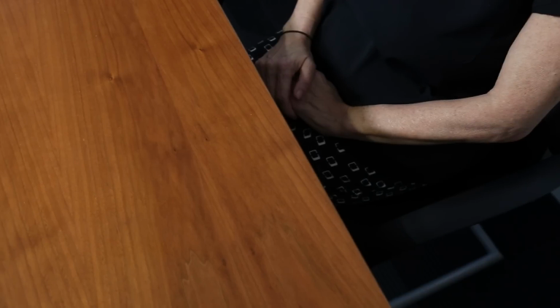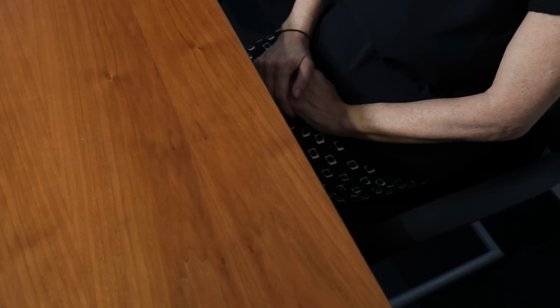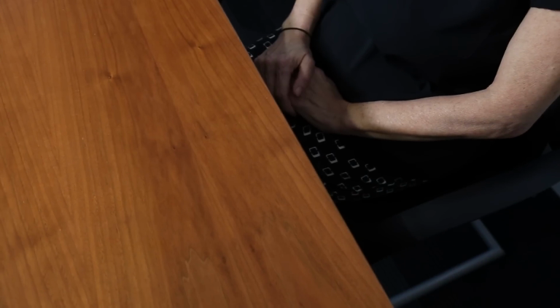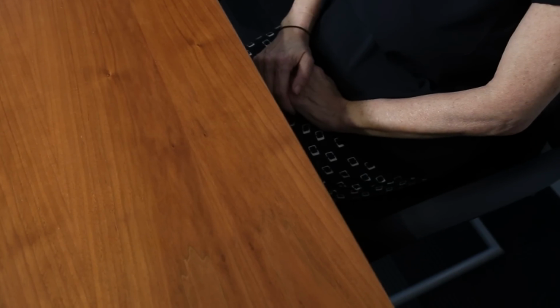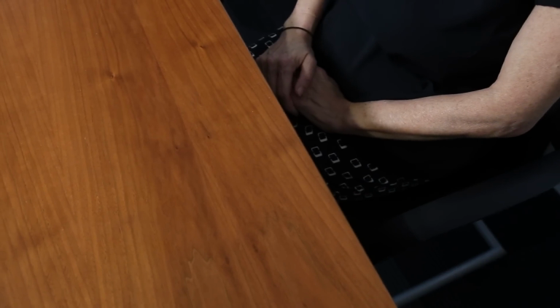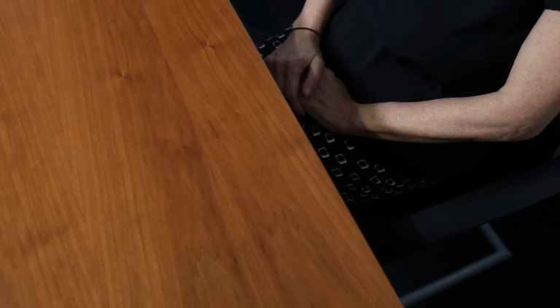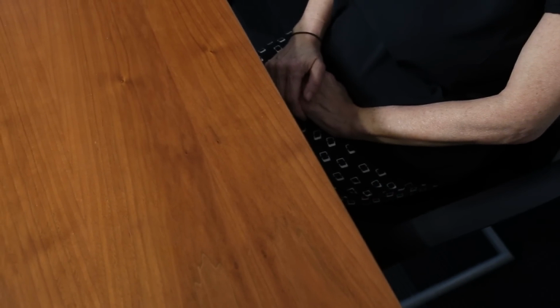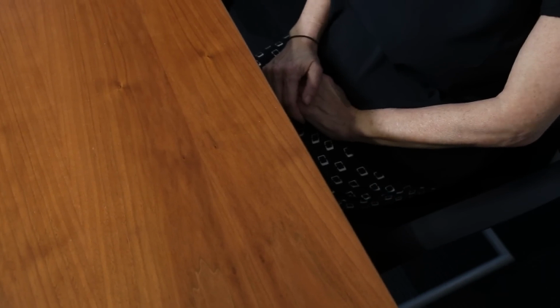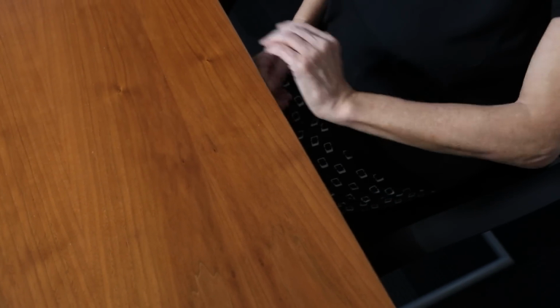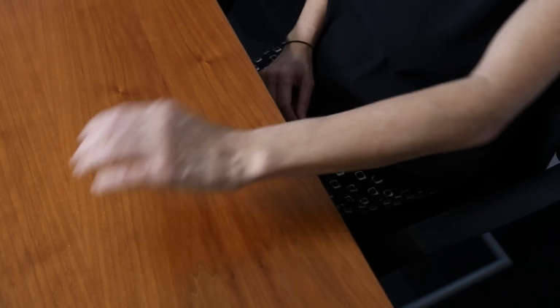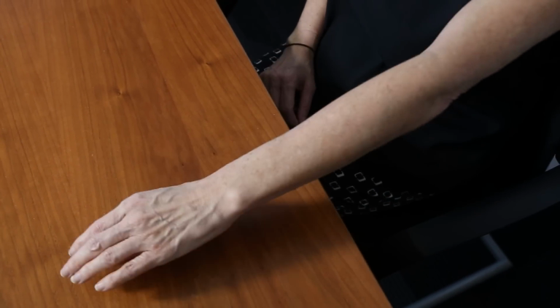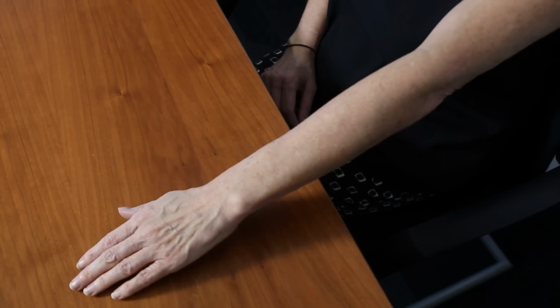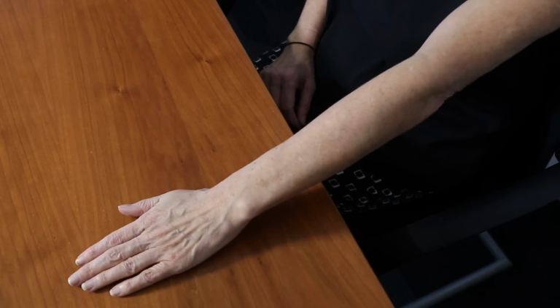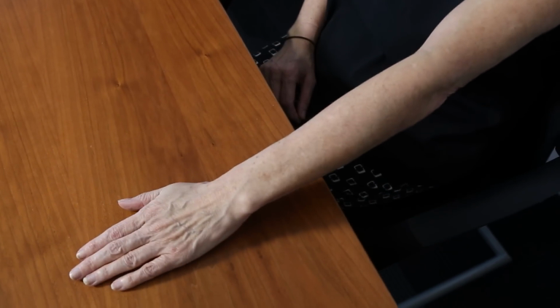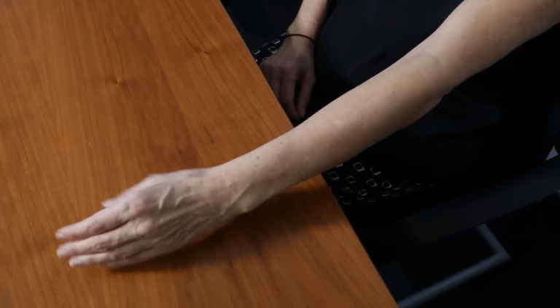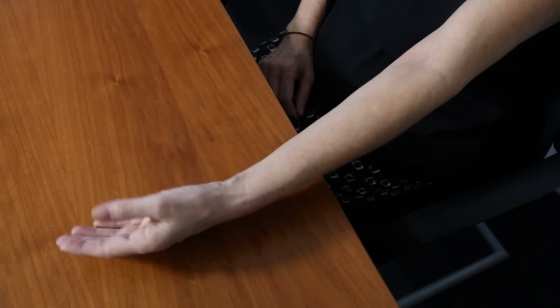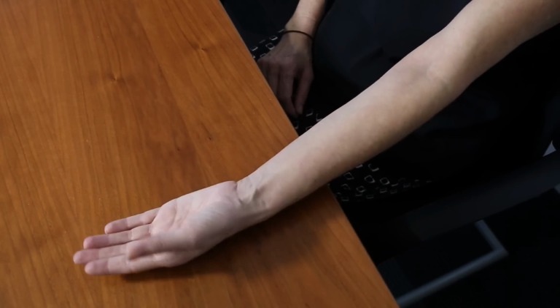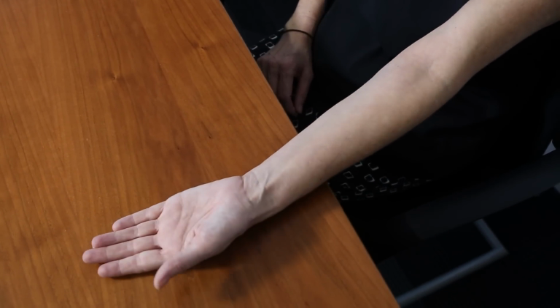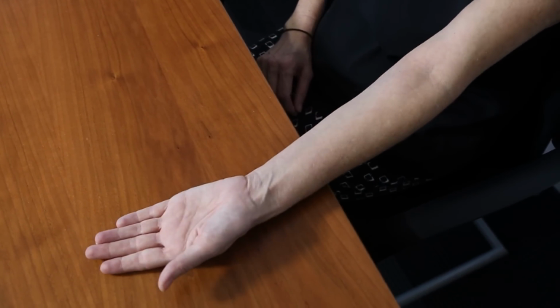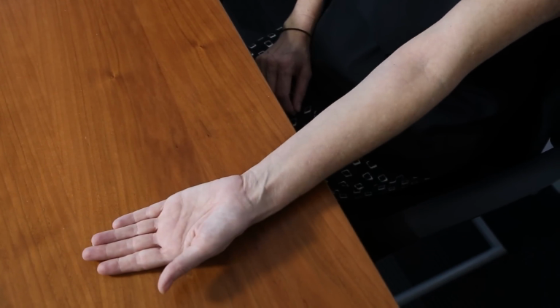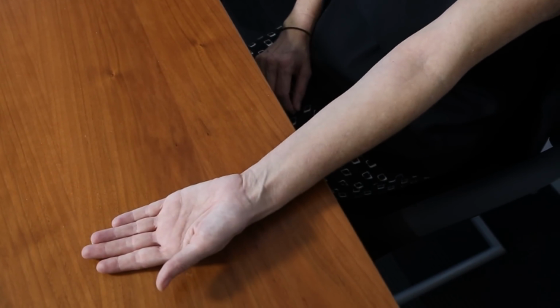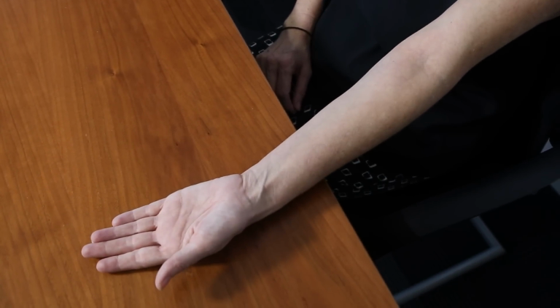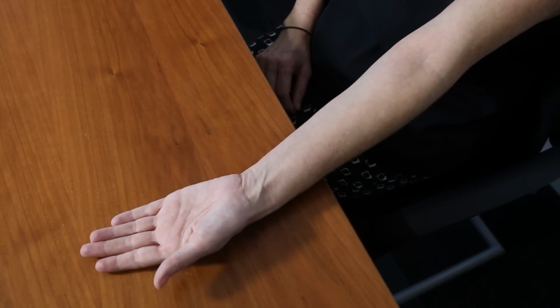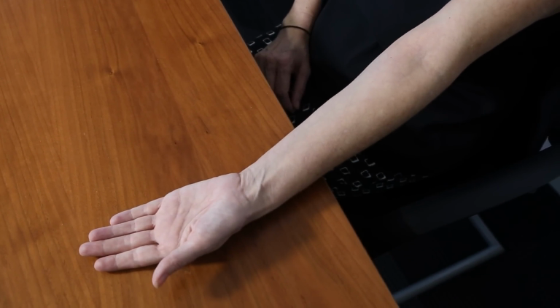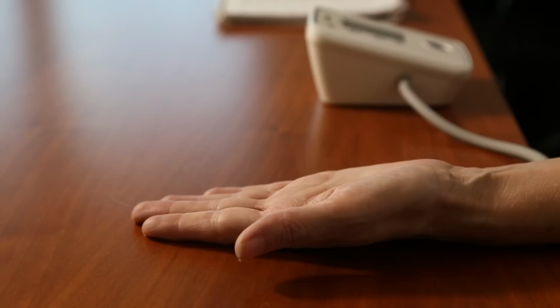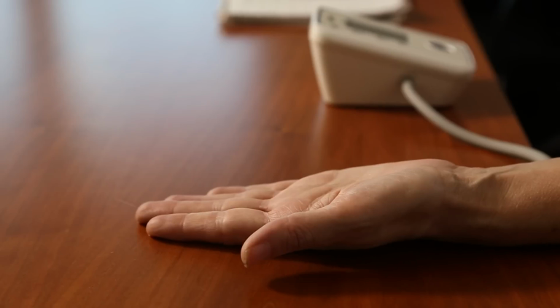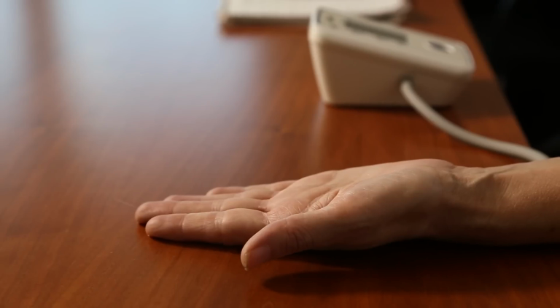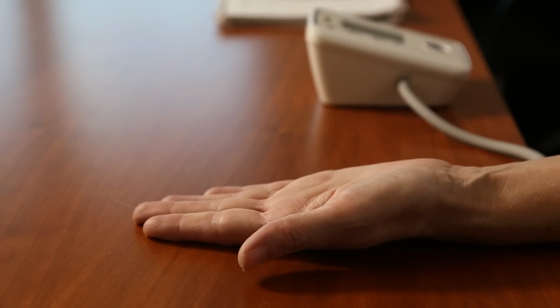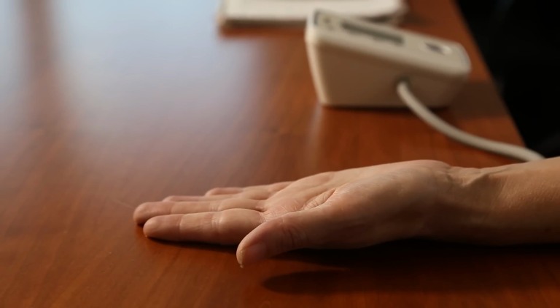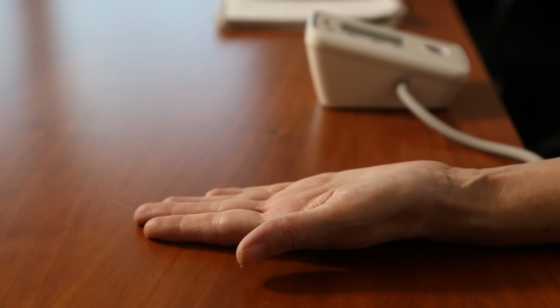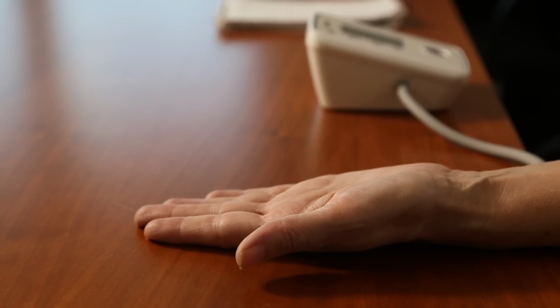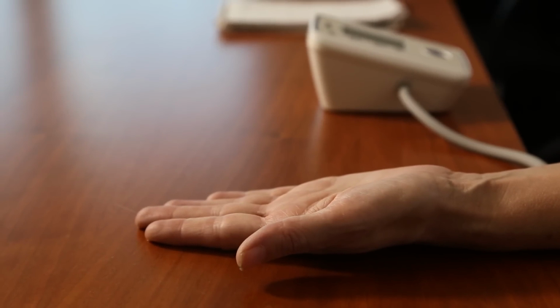Rest your arm on the table so your forearm is about level with your heart. Stretch your arm out with the palm facing upwards.